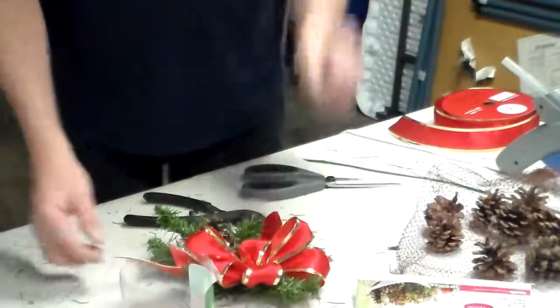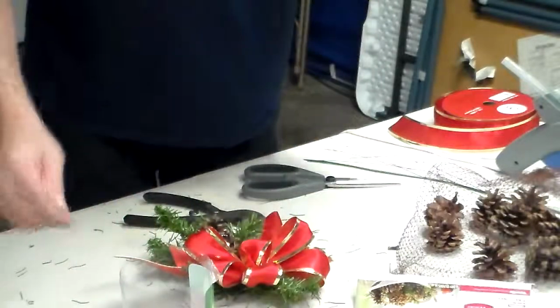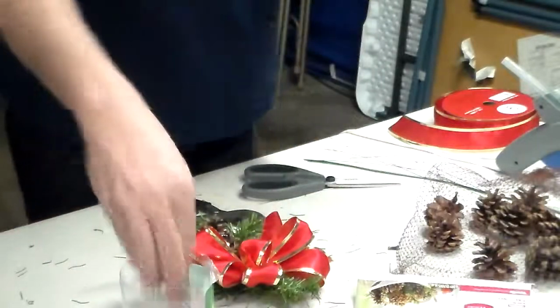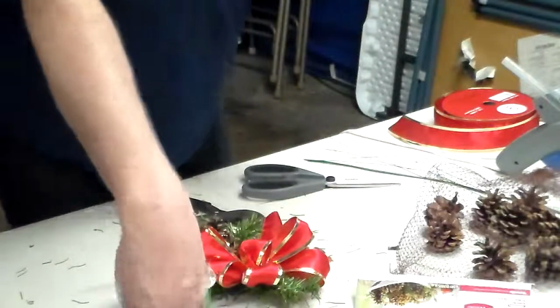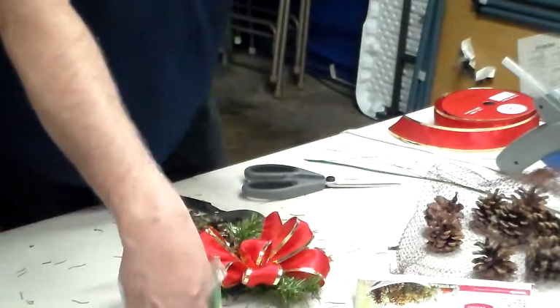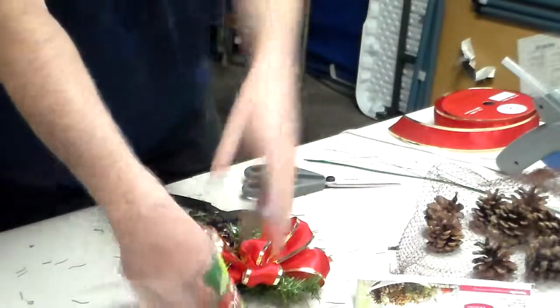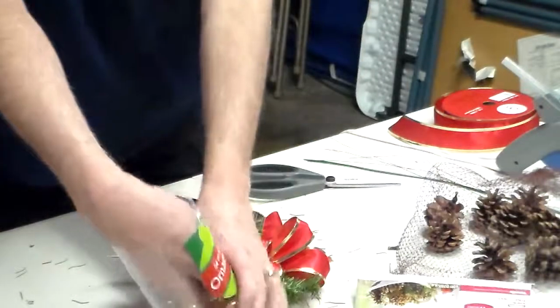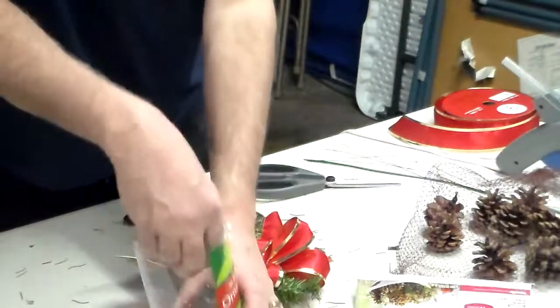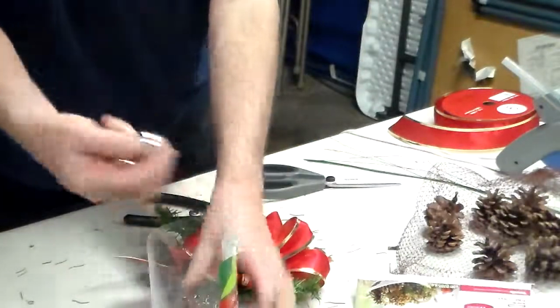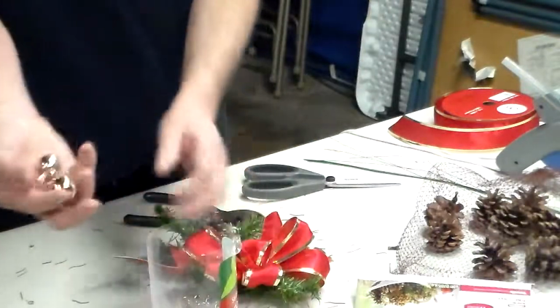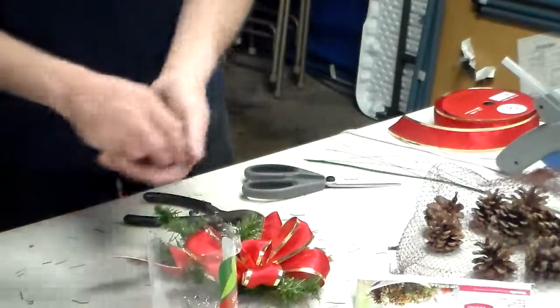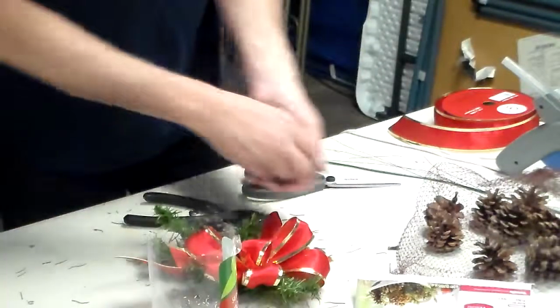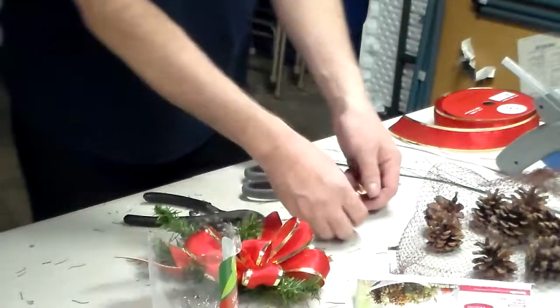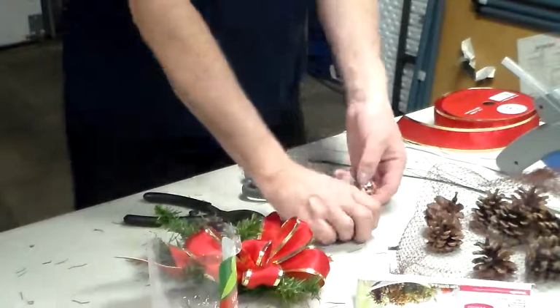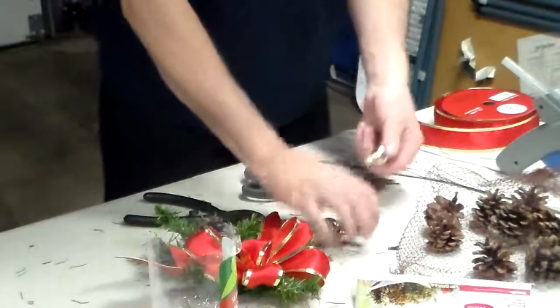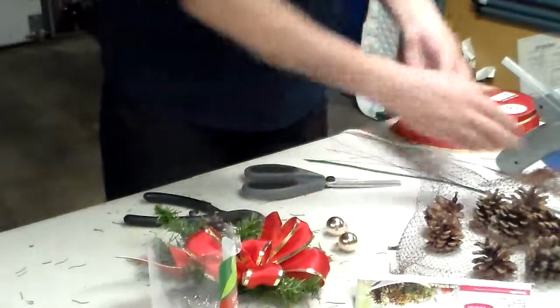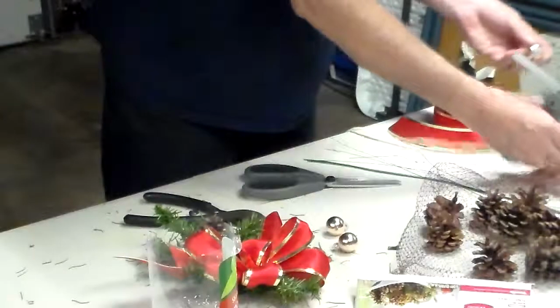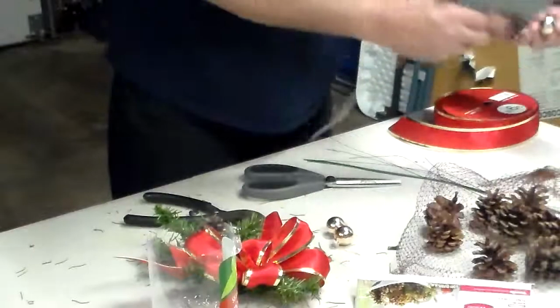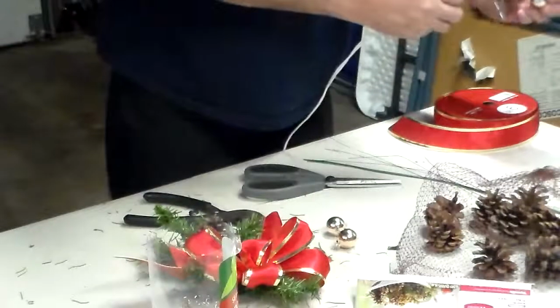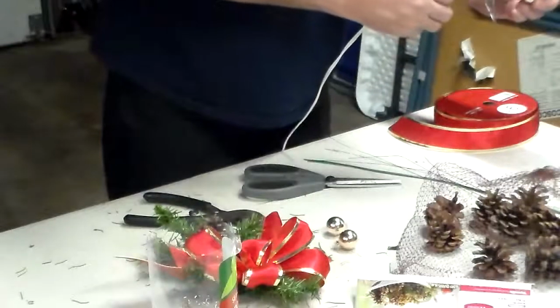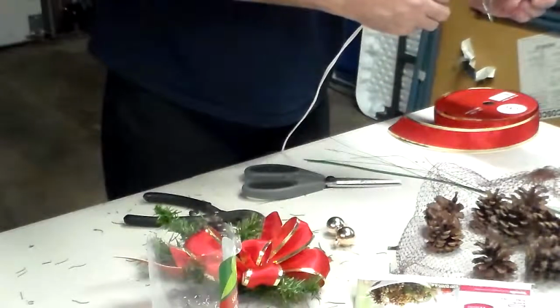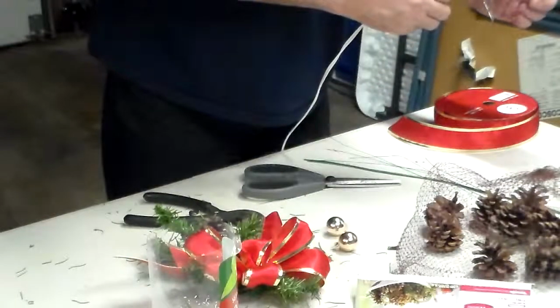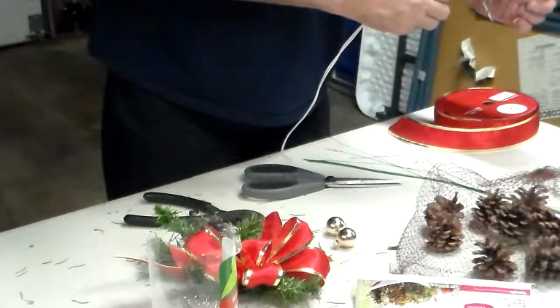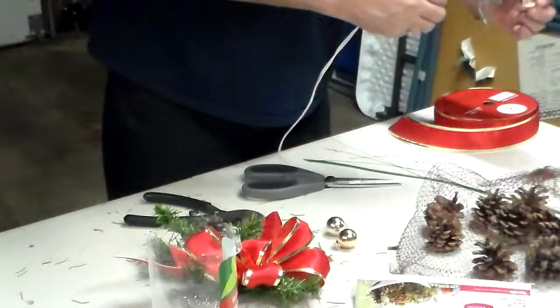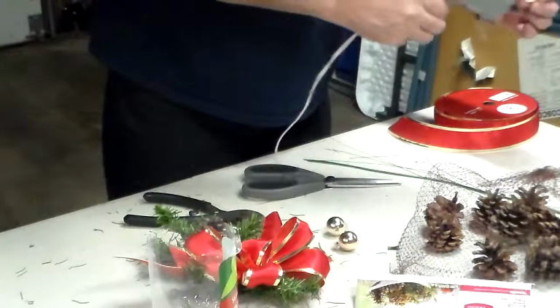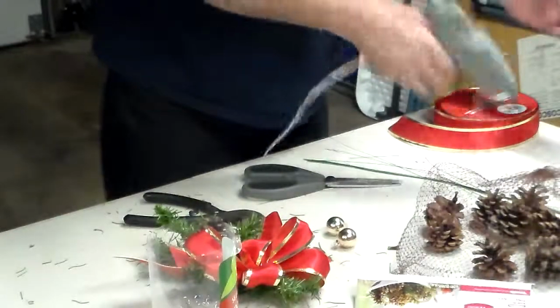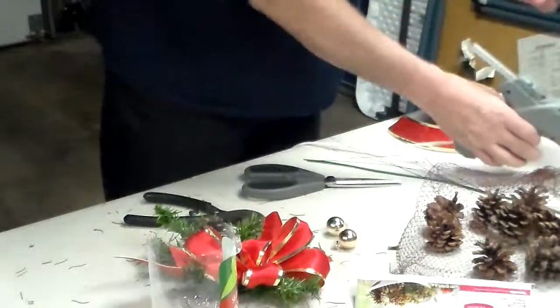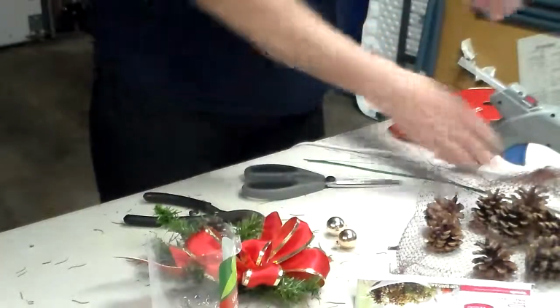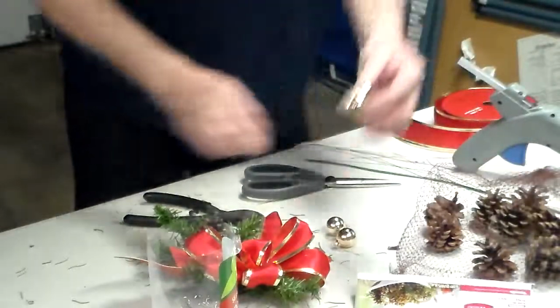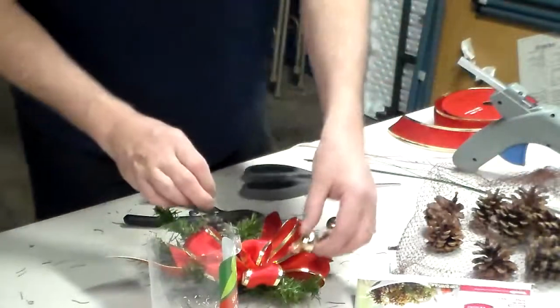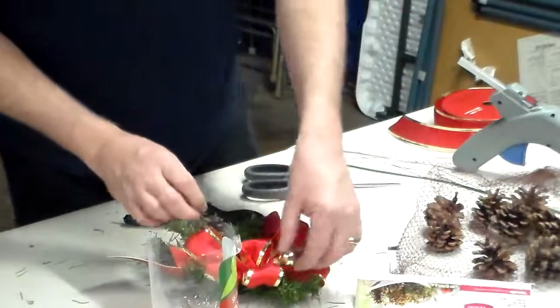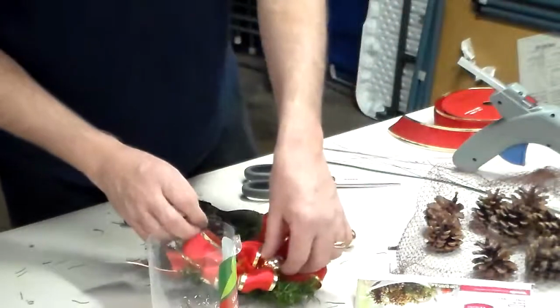Now if you want, you can add little ornaments. You can basically put whatever you want on here. You can make them personal.